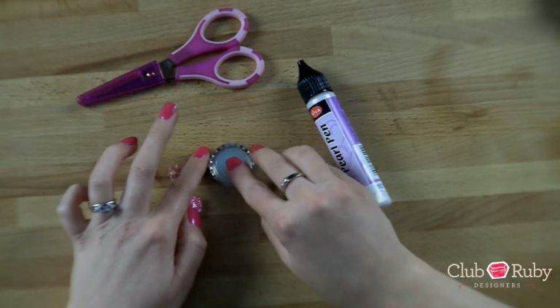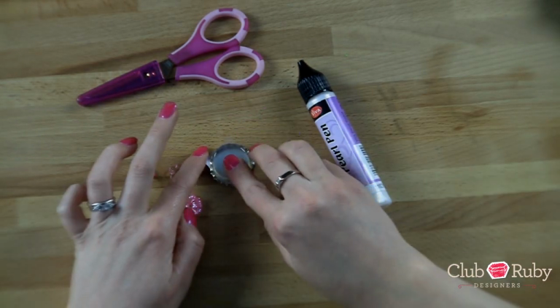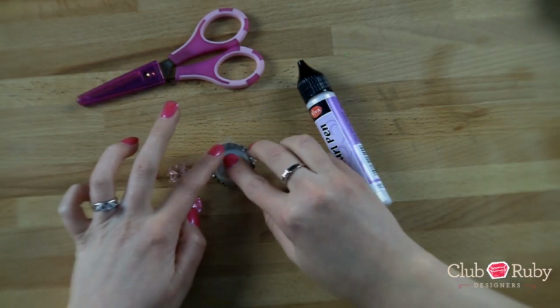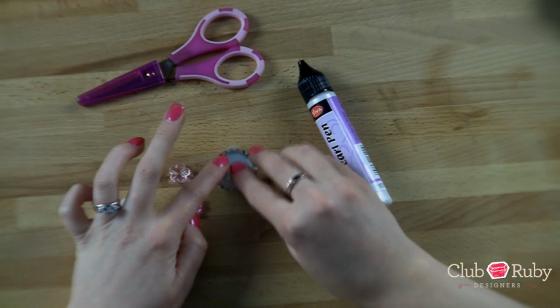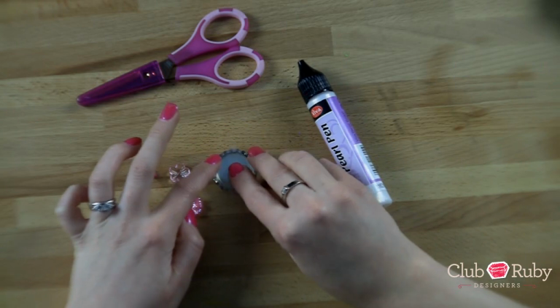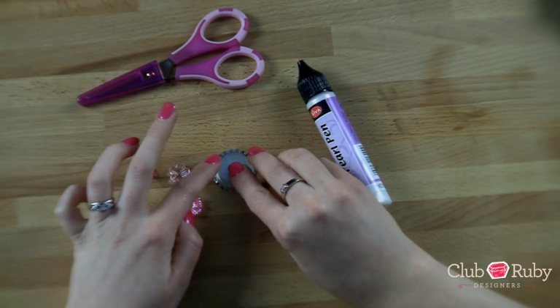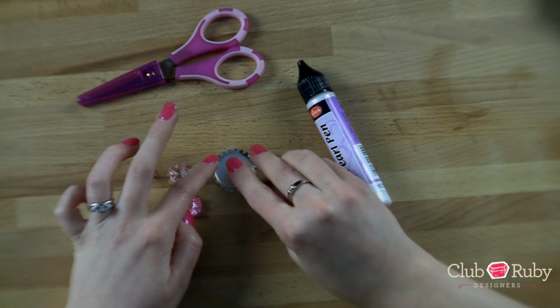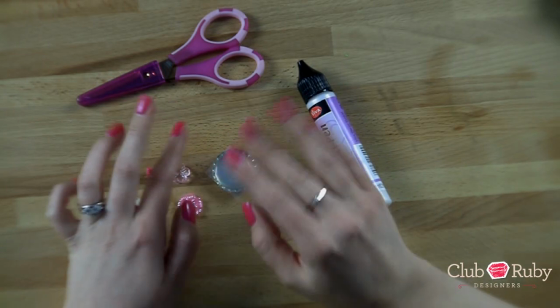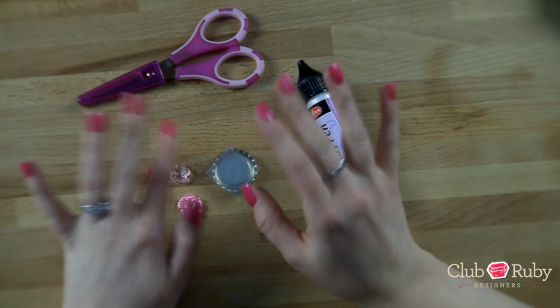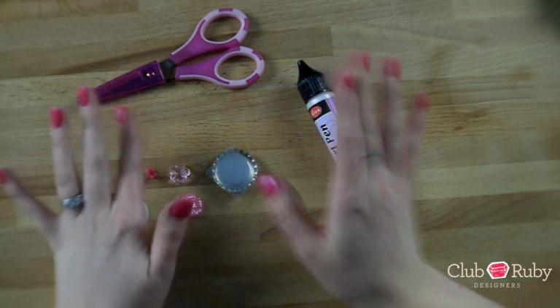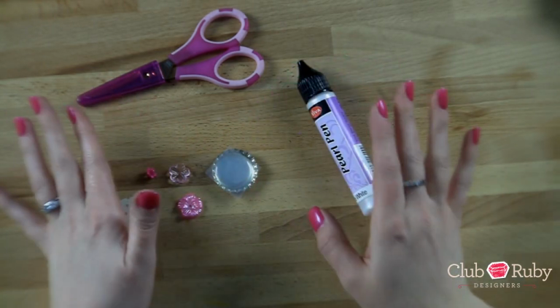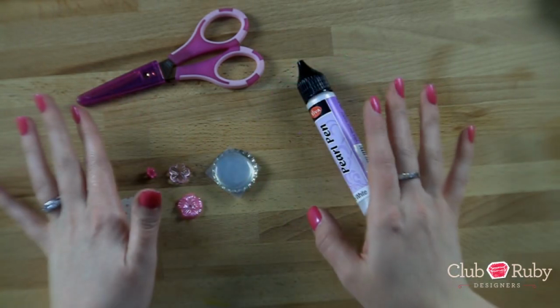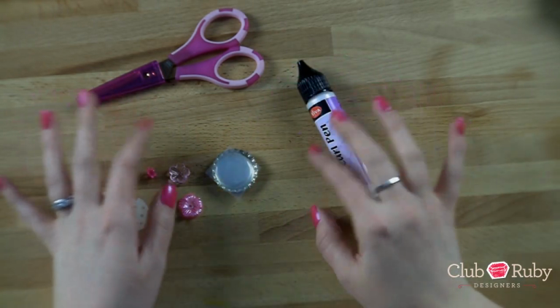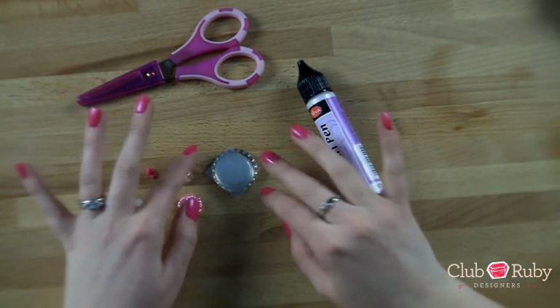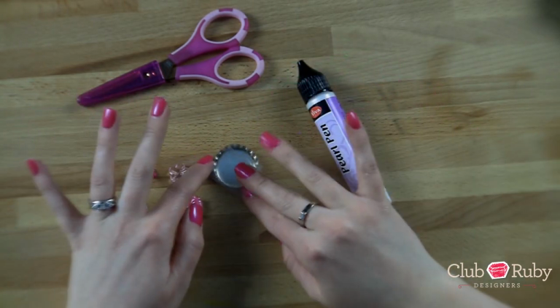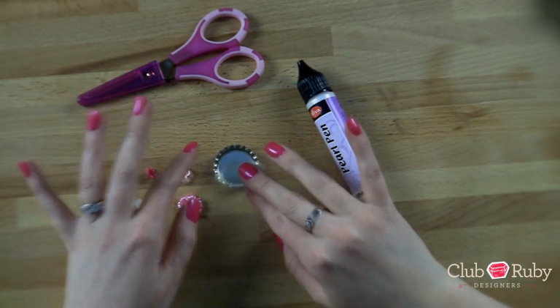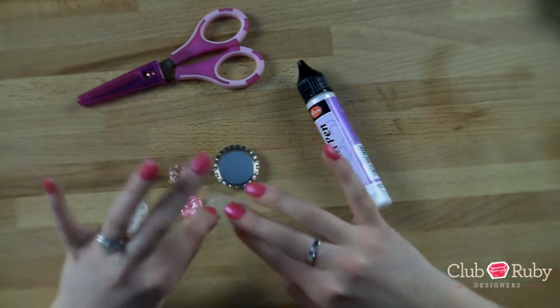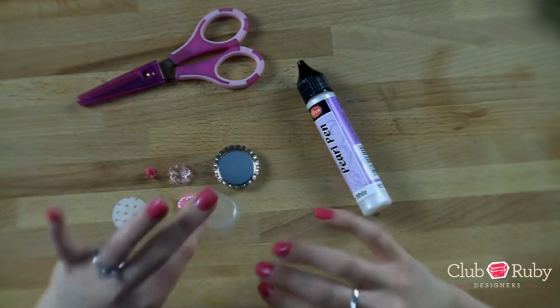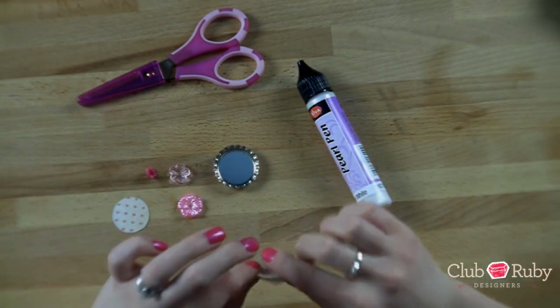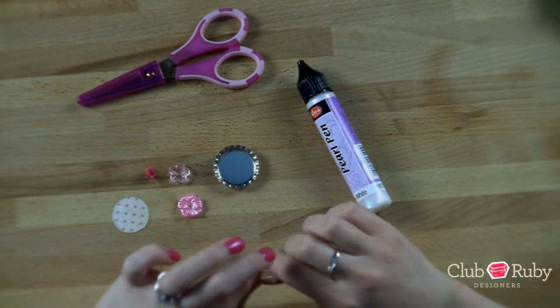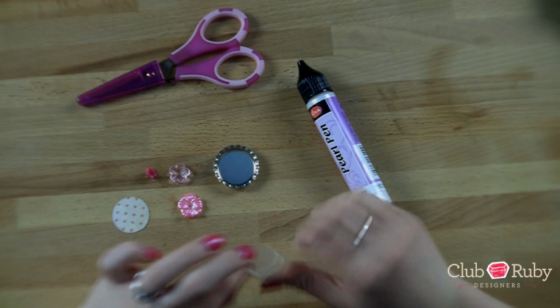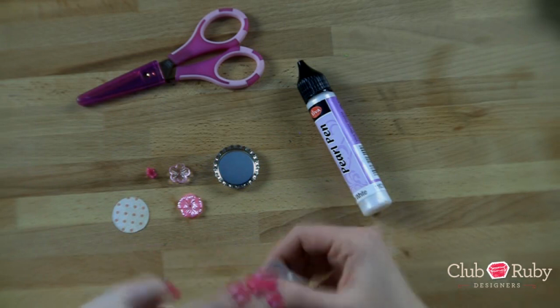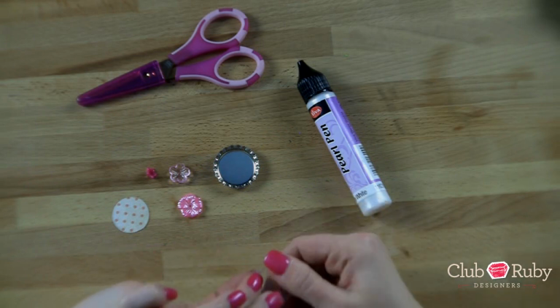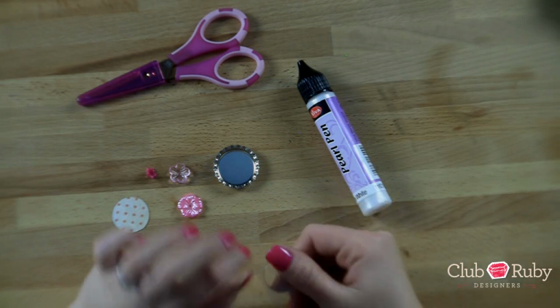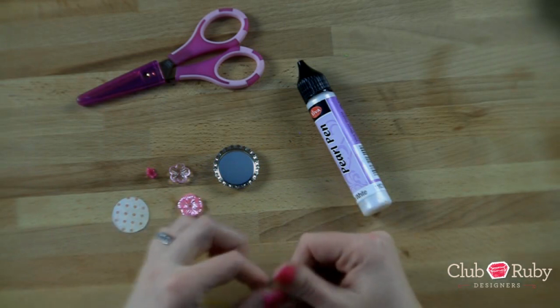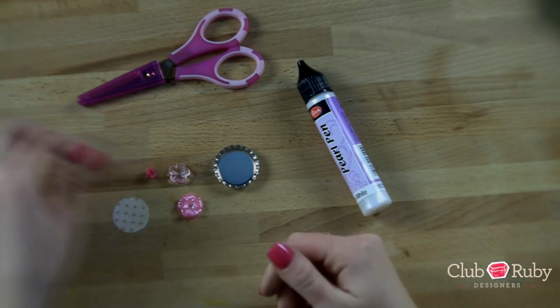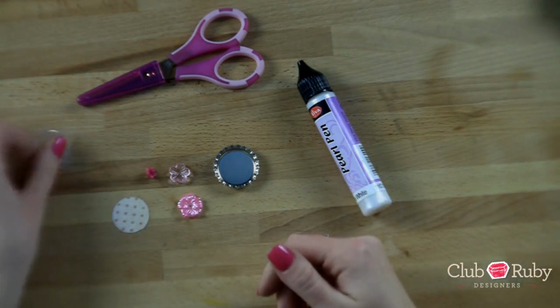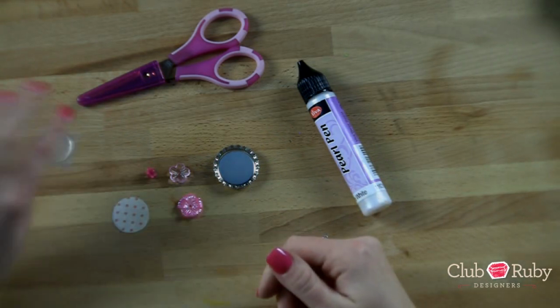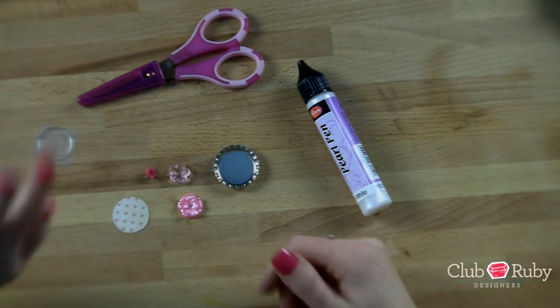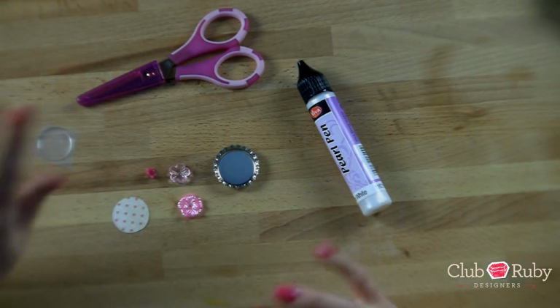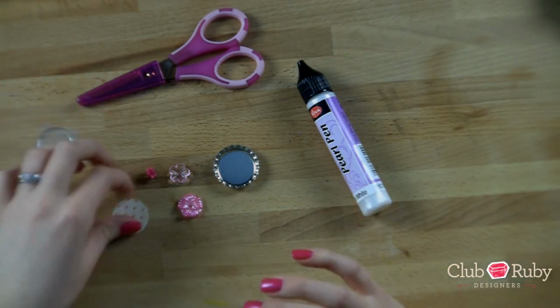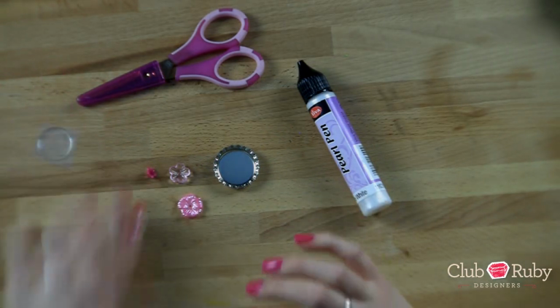If you just peel them off they fit right in there, and that will give you the really cool finished look without having to fill them with your own epoxy. So awesome on that.